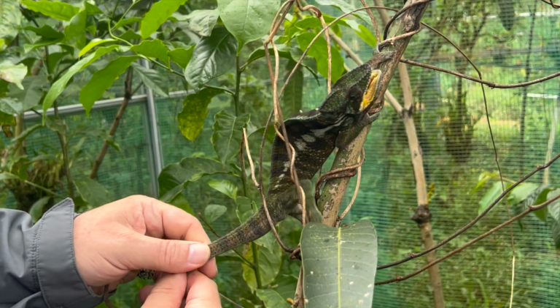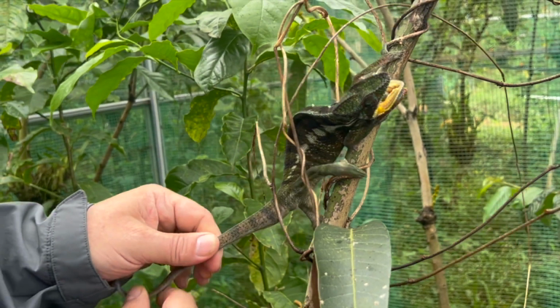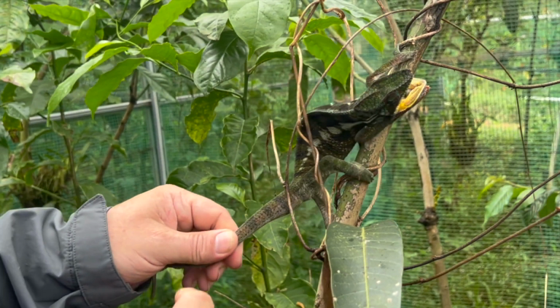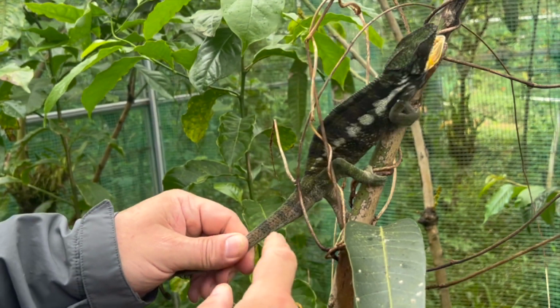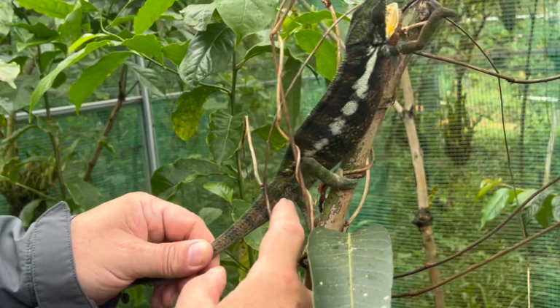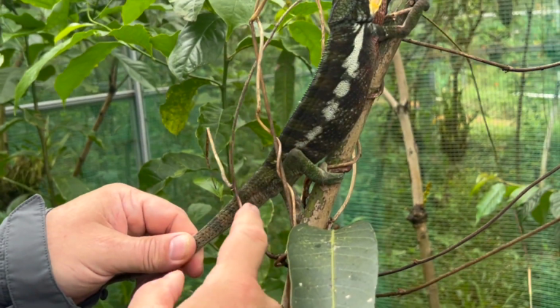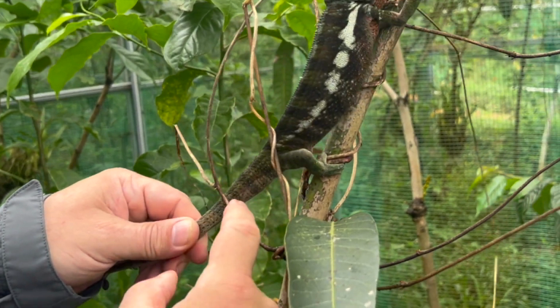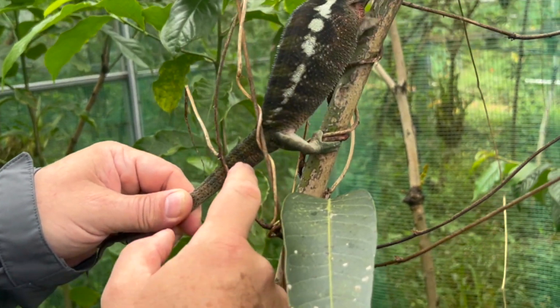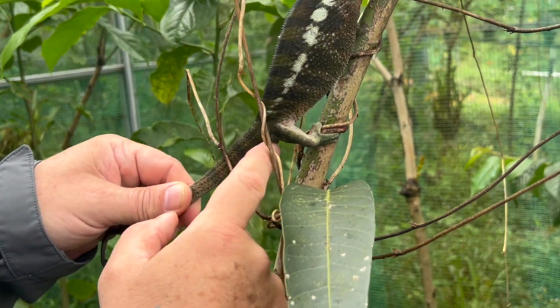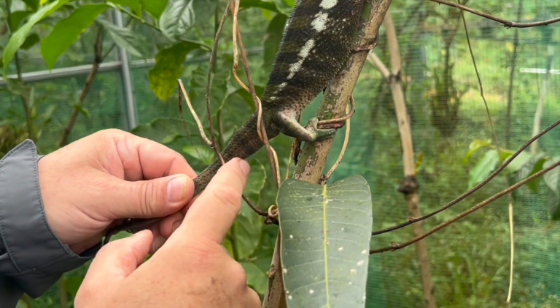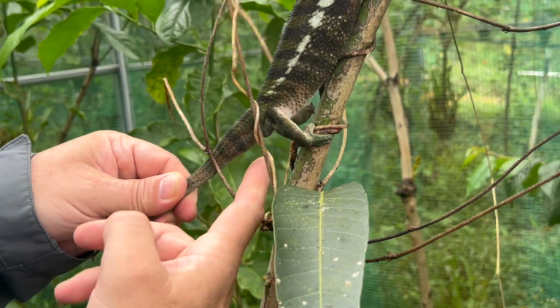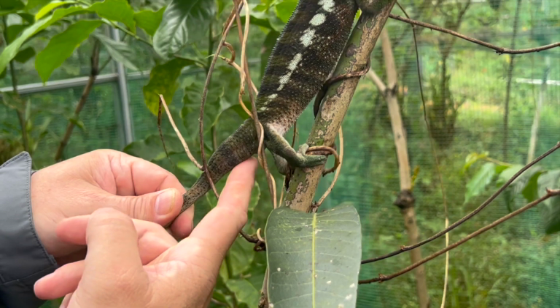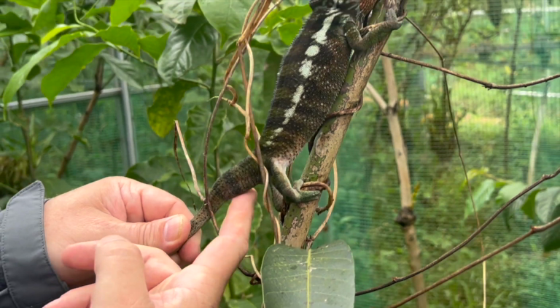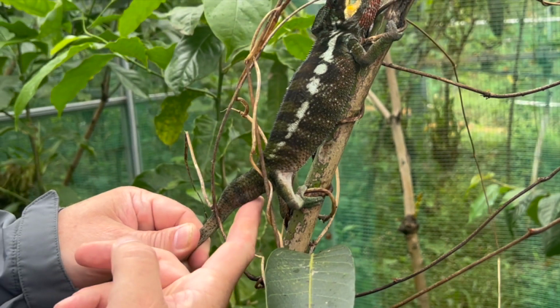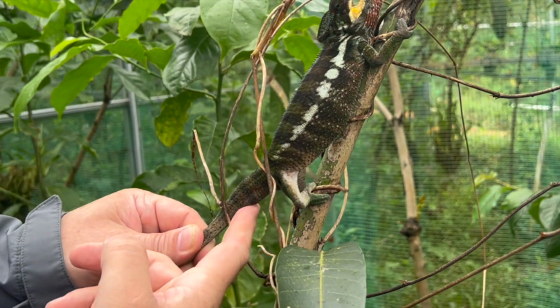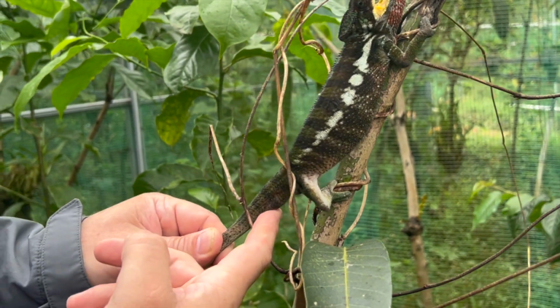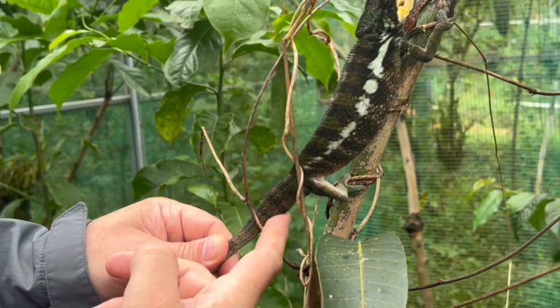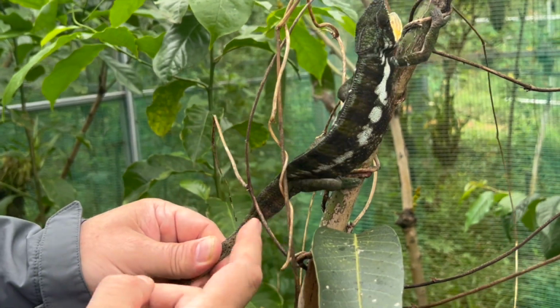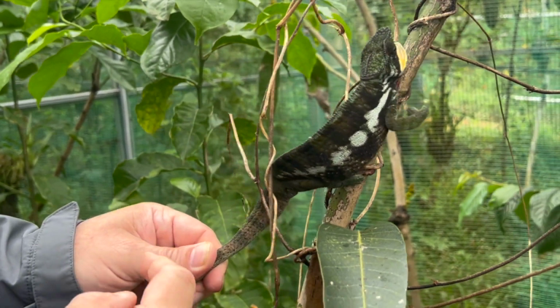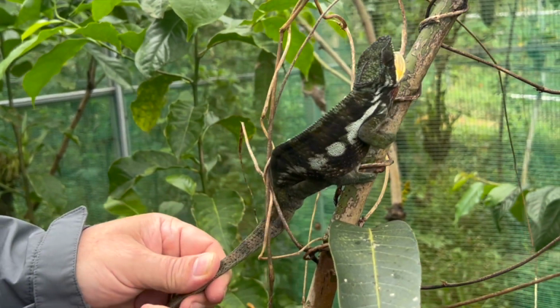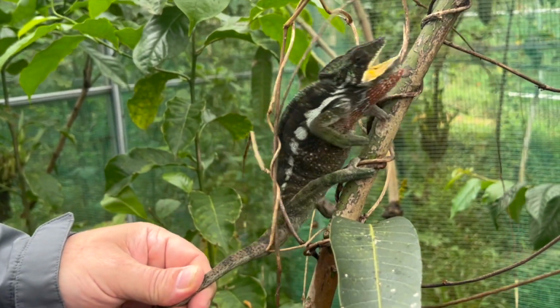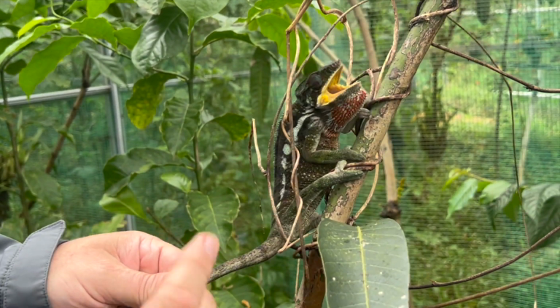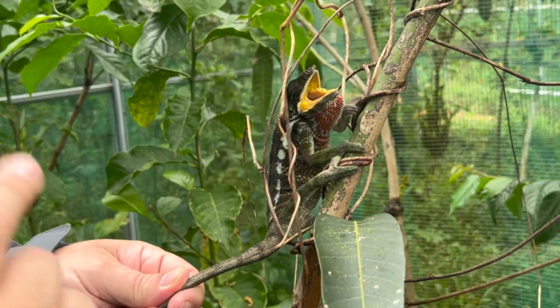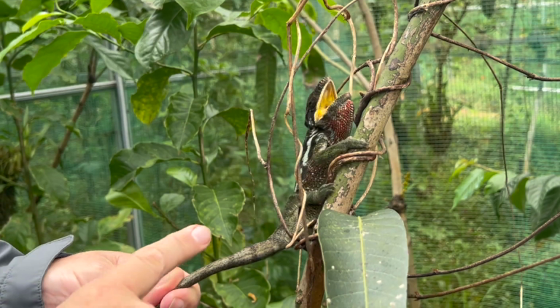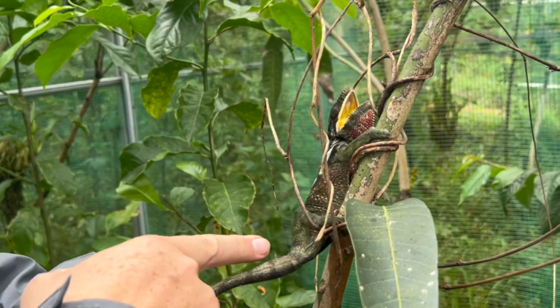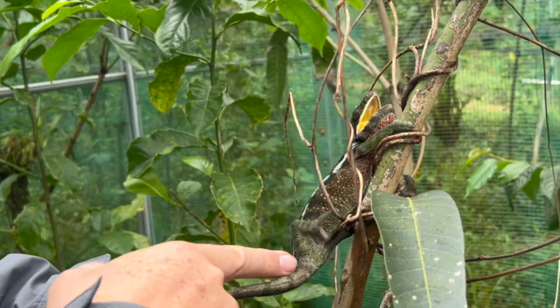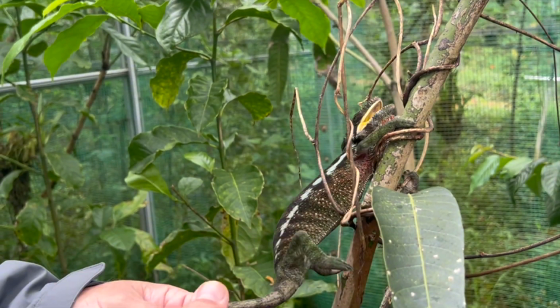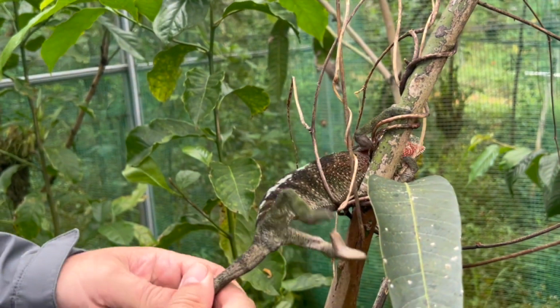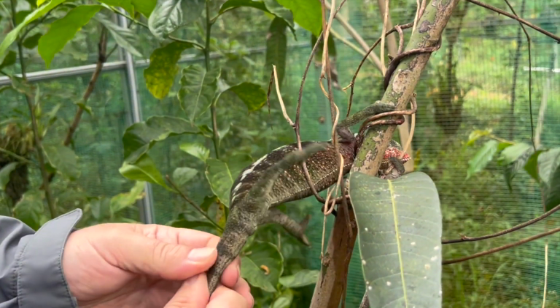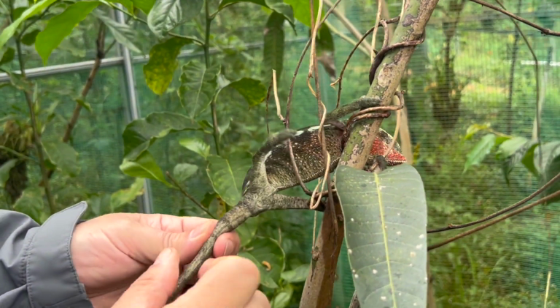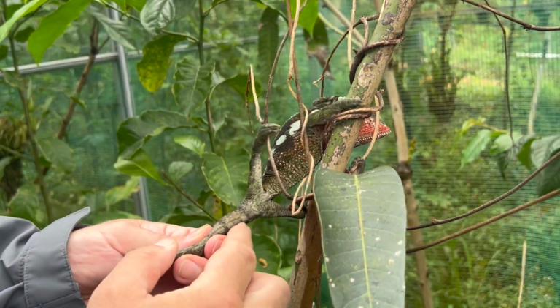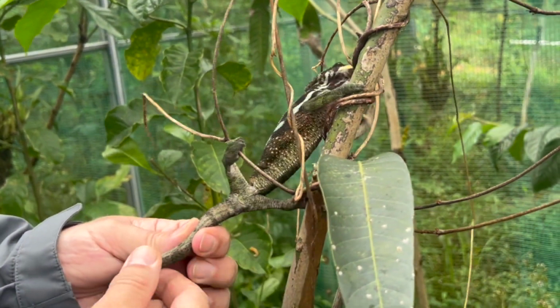Reproductive organs in males are situated at the base of the tail. This is the so-called hemipenial pocket in which the hemipenies — two of them, one on the left hand side and one on the right hand side — are situated.